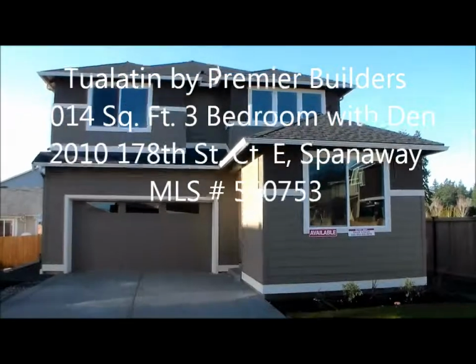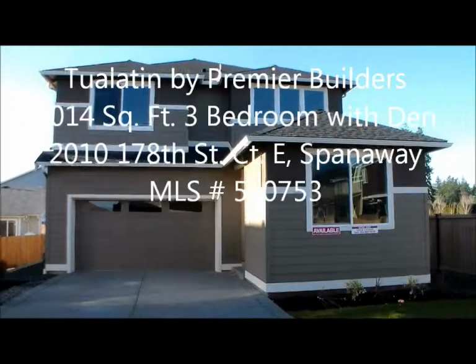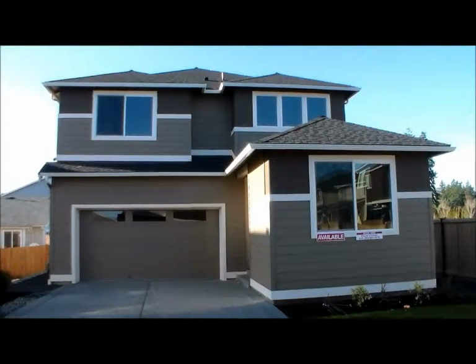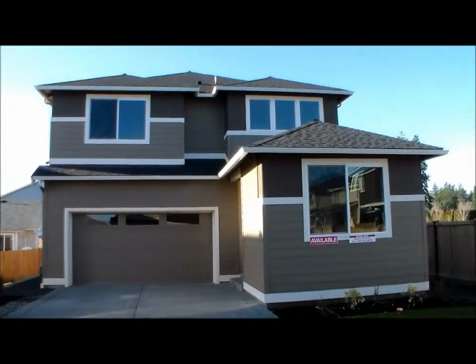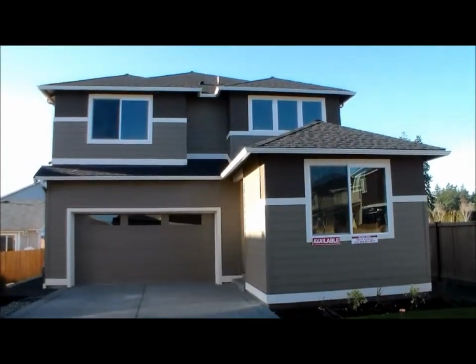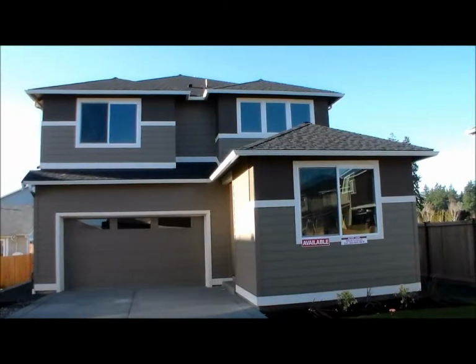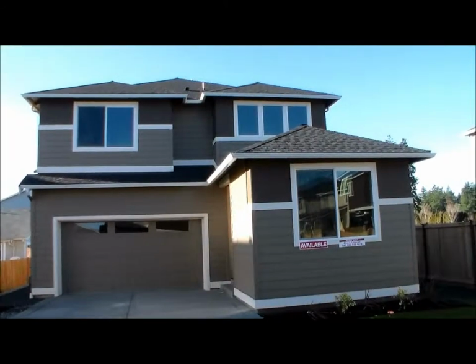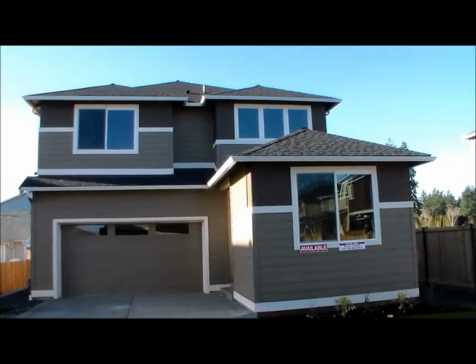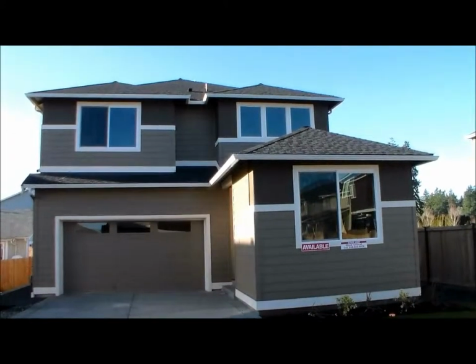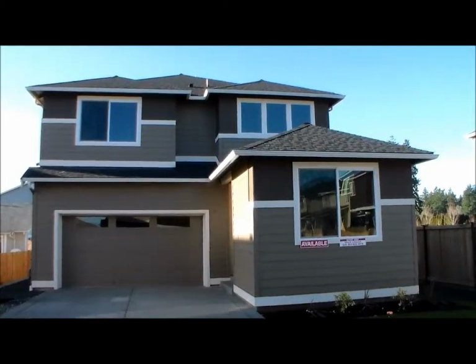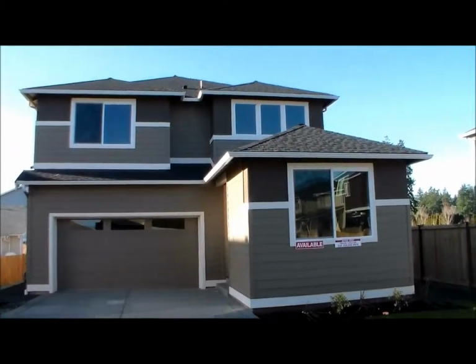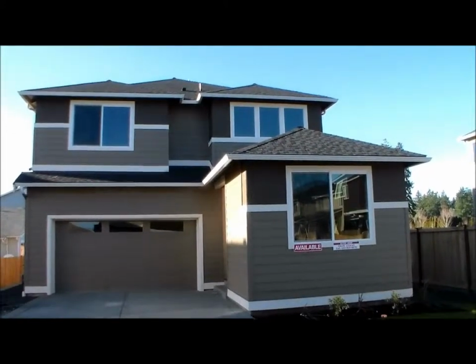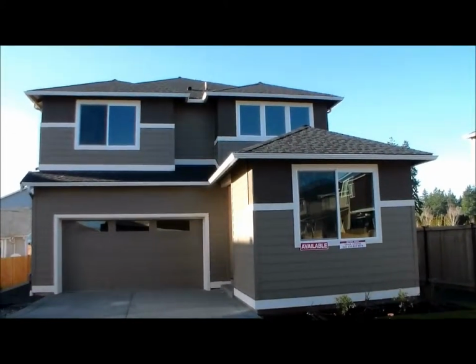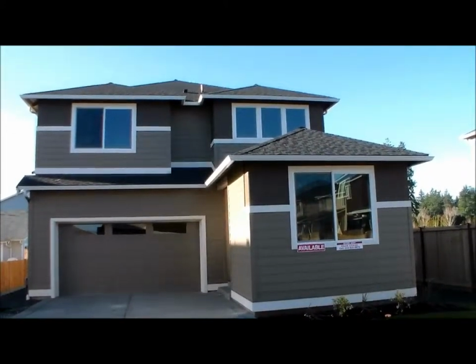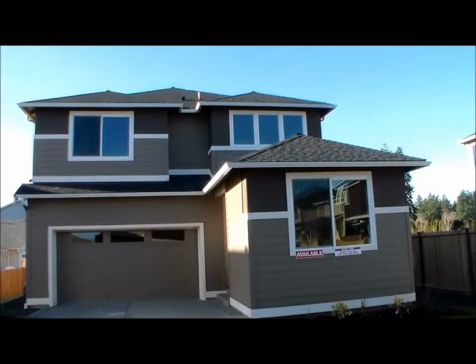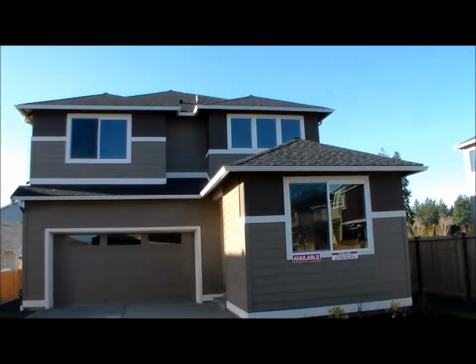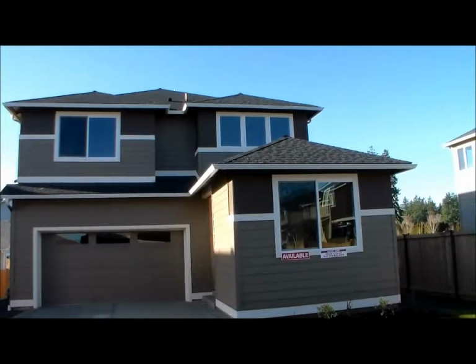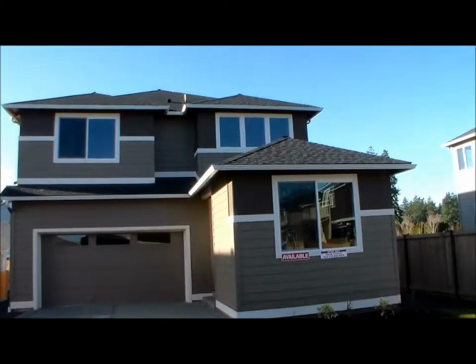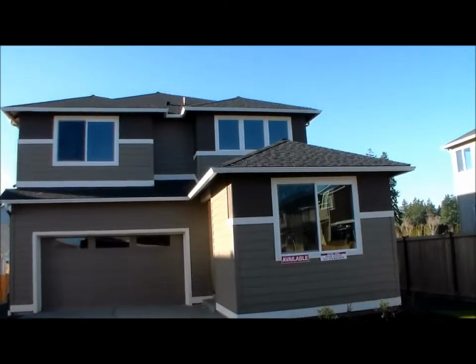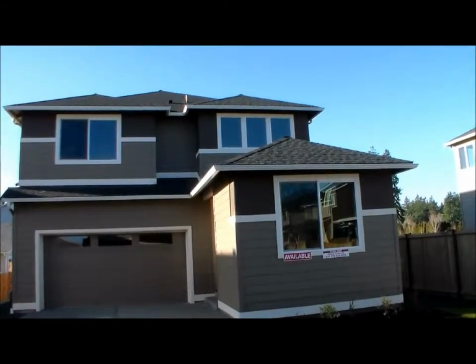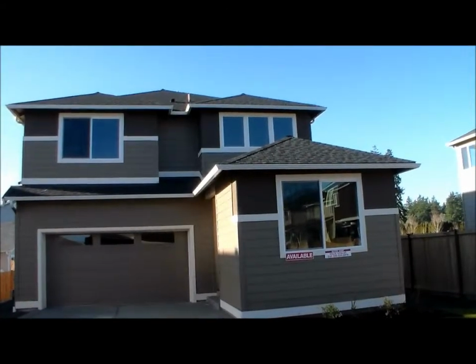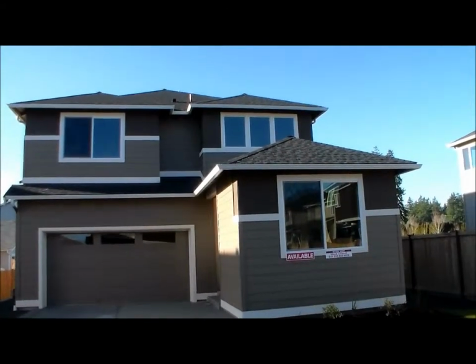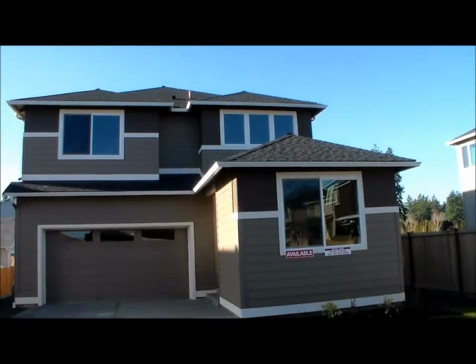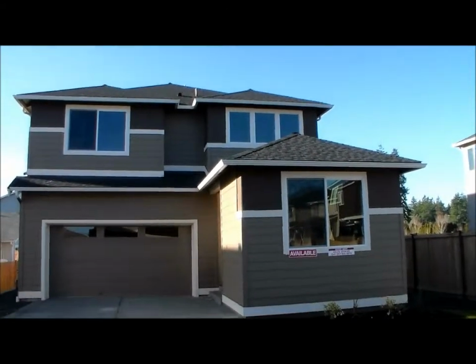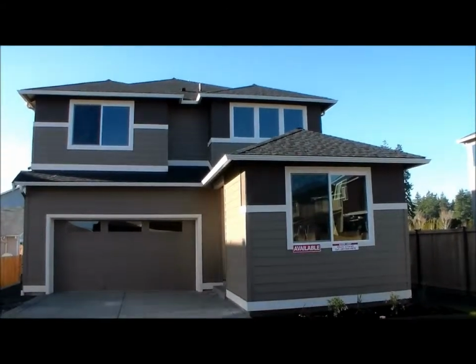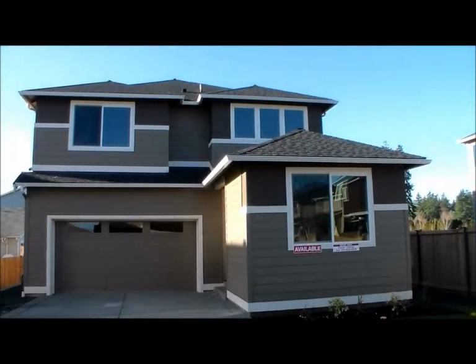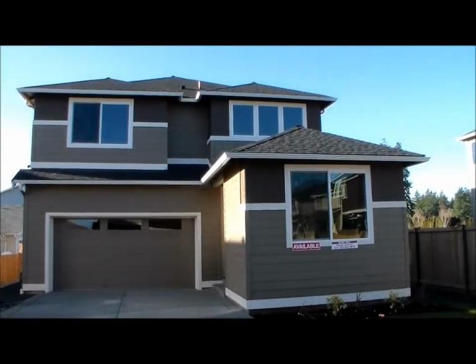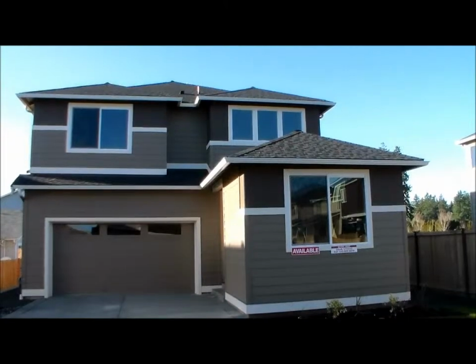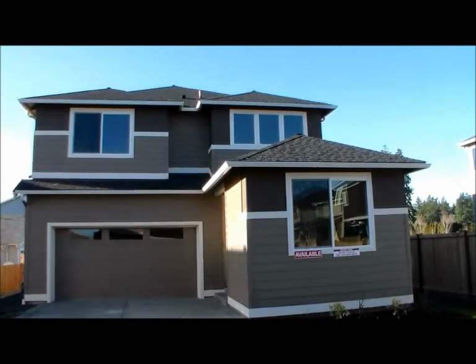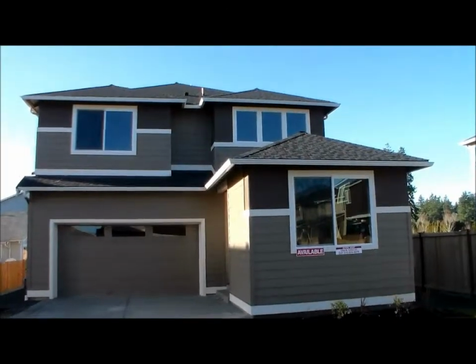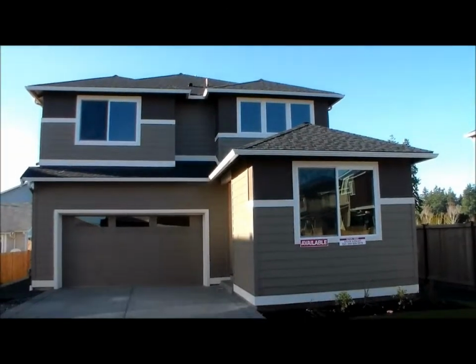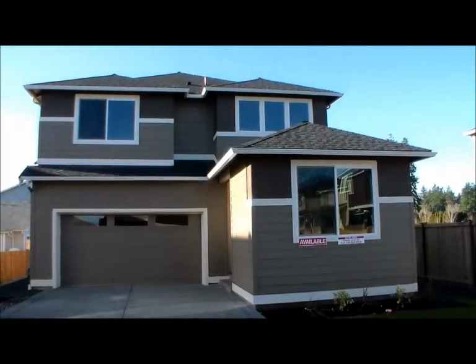This is a premier builder's home called the Tualatin. It is a three-bedroom, two-and-a-half bath home with a den and a loft. It's two thousand and fourteen square feet.